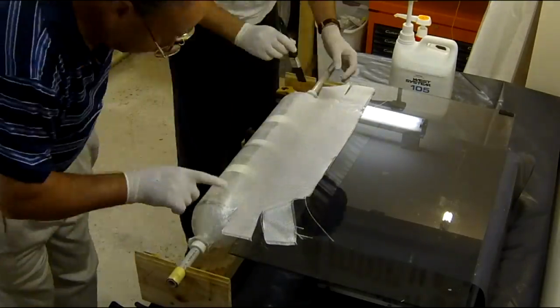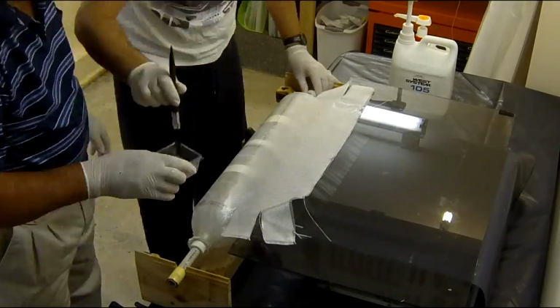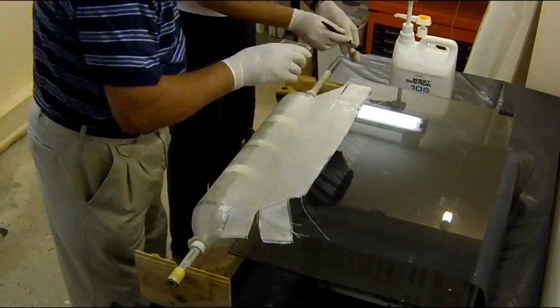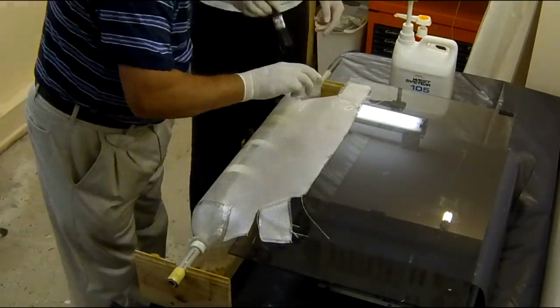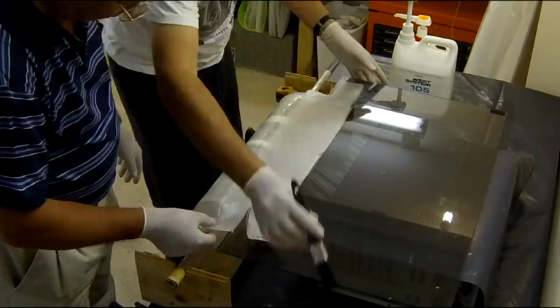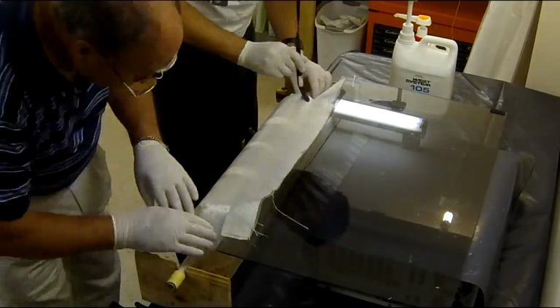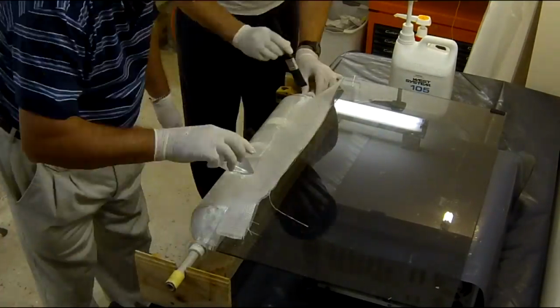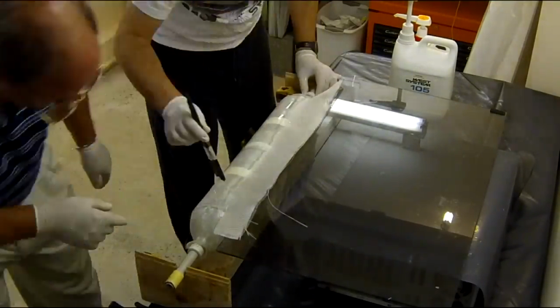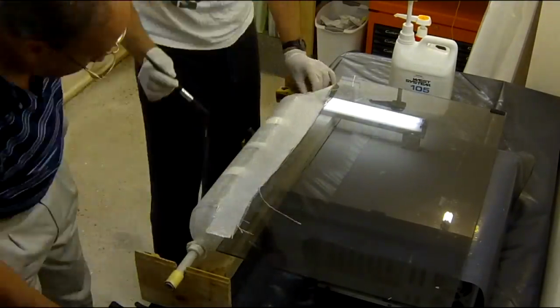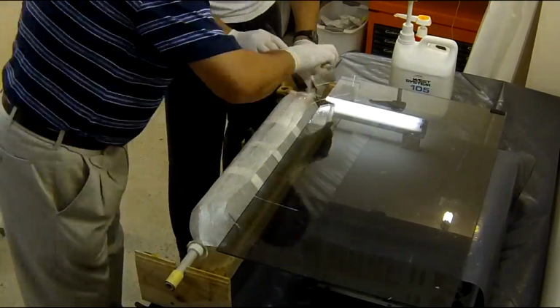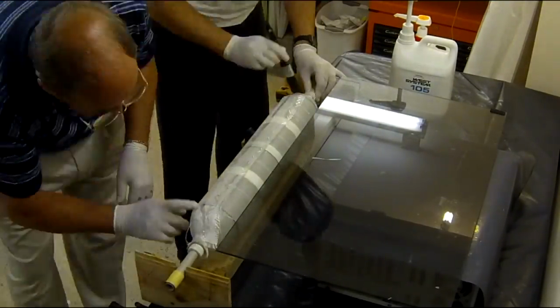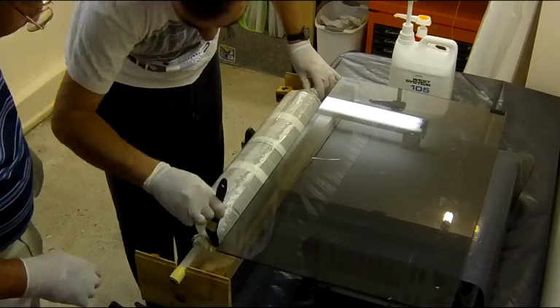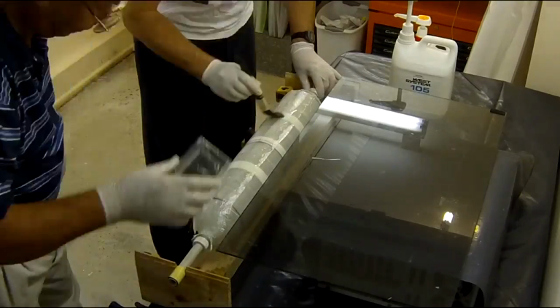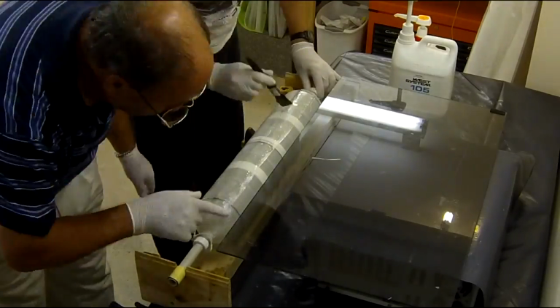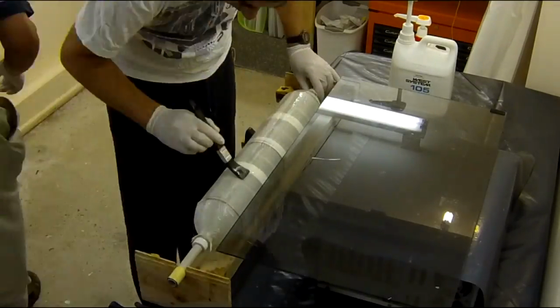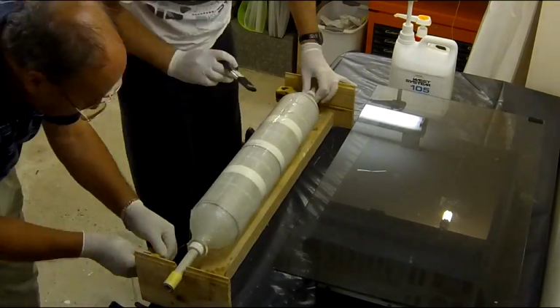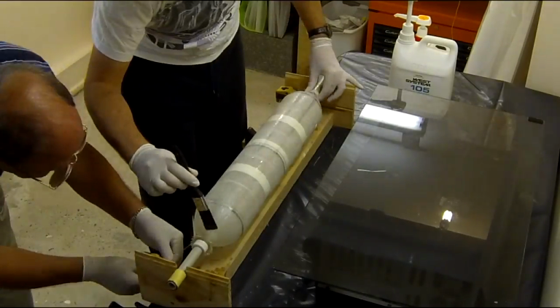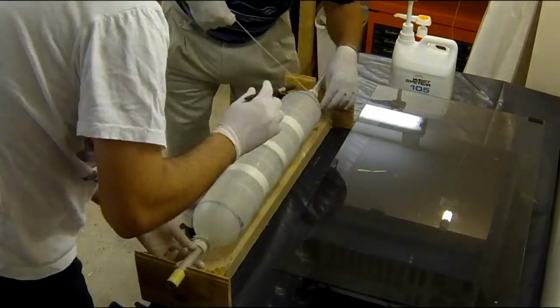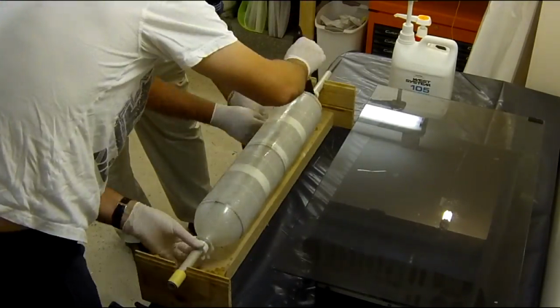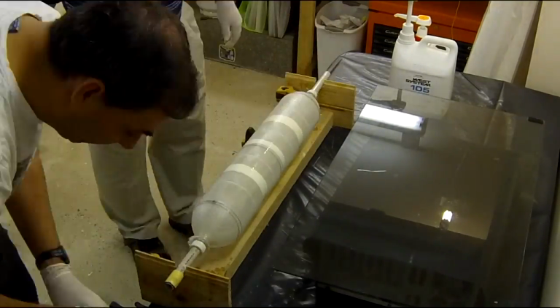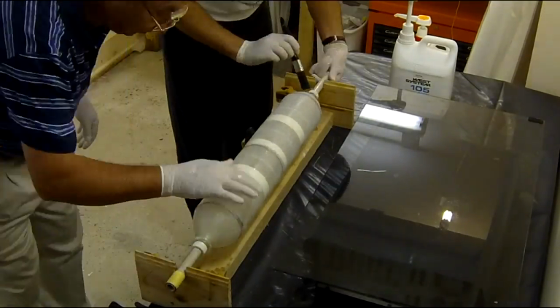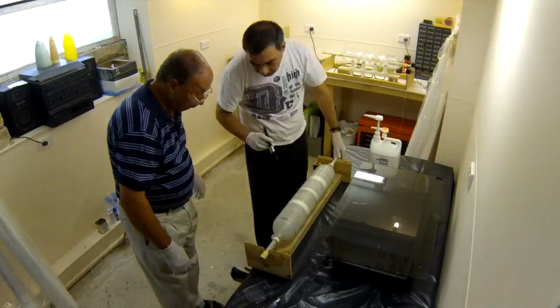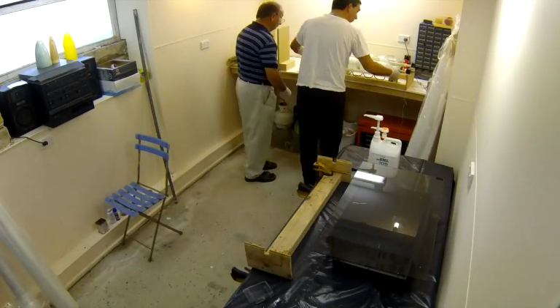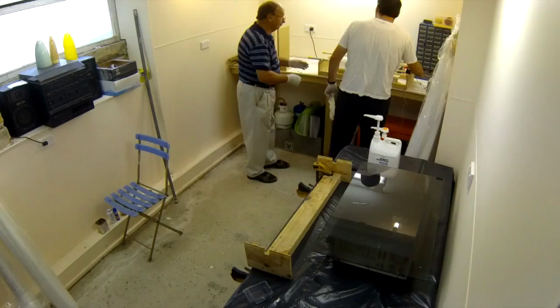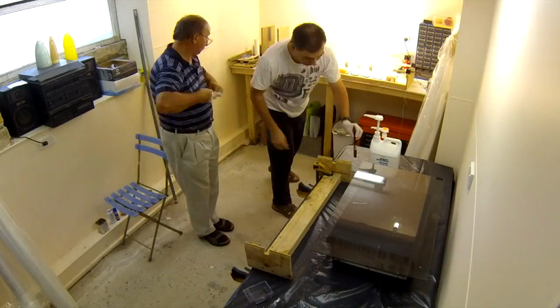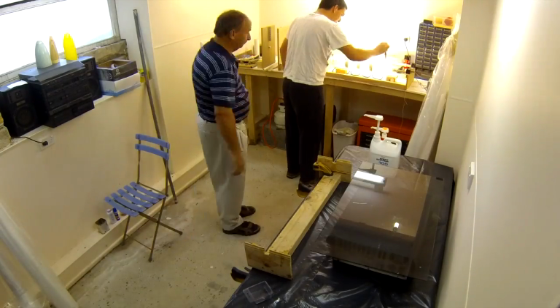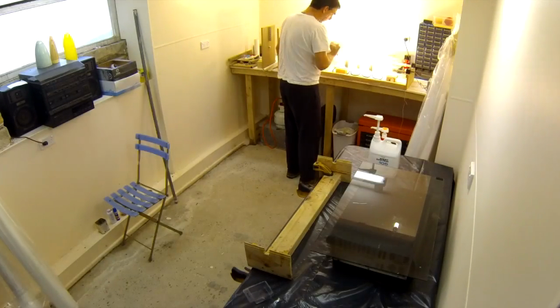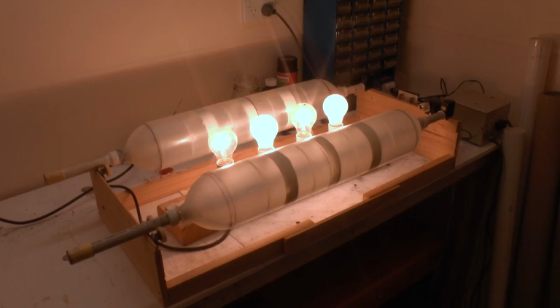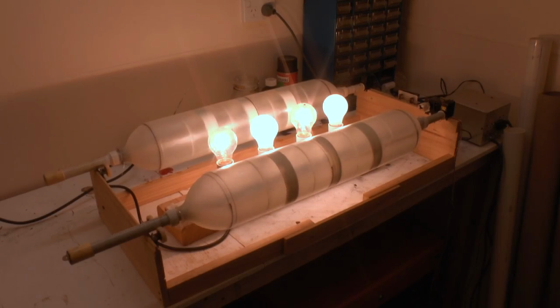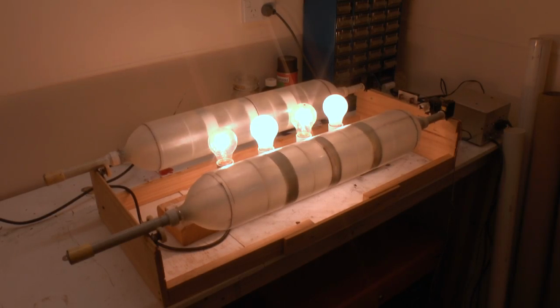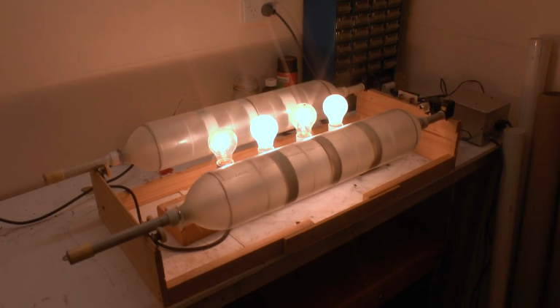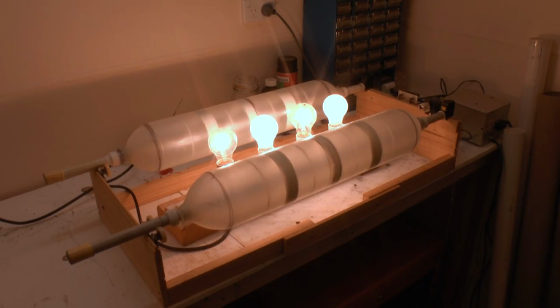The flaps just overlap at the ends. When finished, the quad goes onto the rotisserie for about an hour while the glue cures.